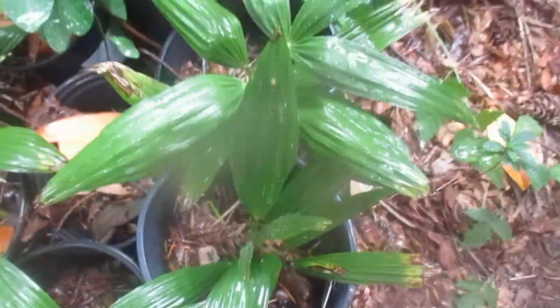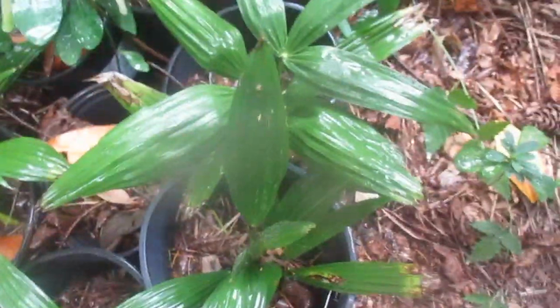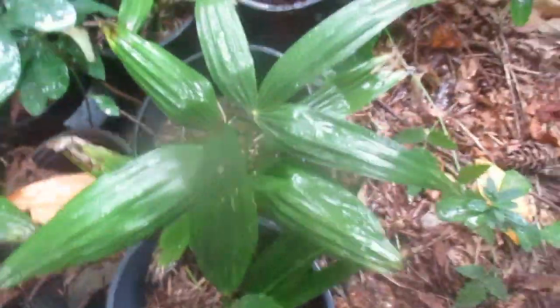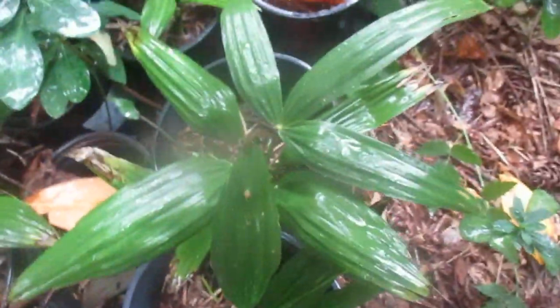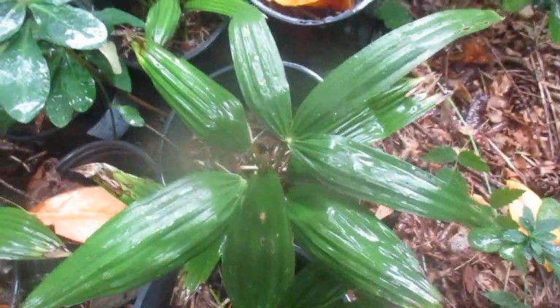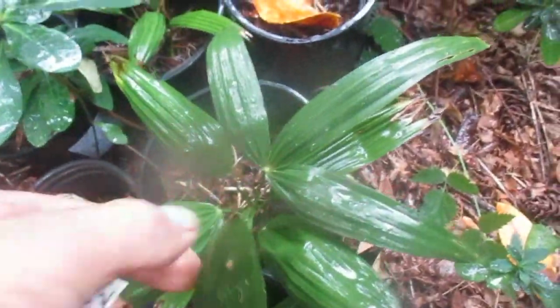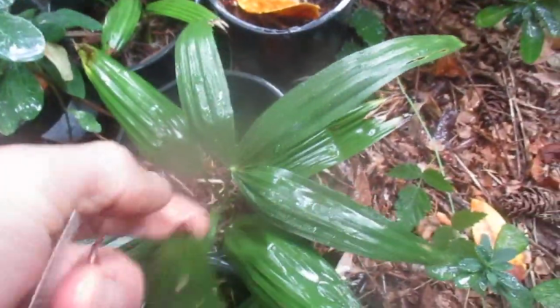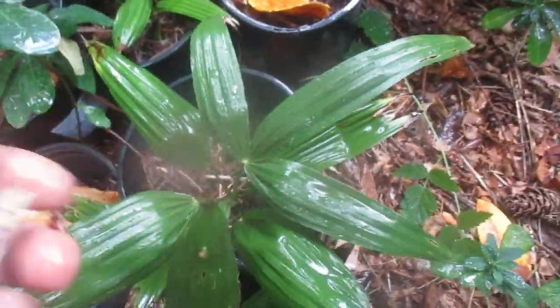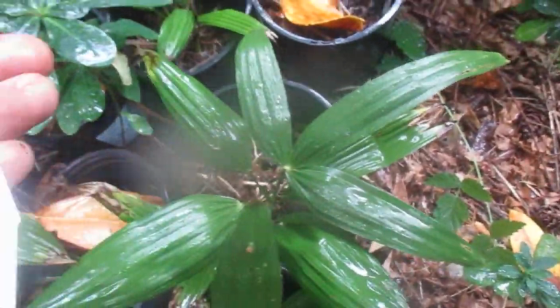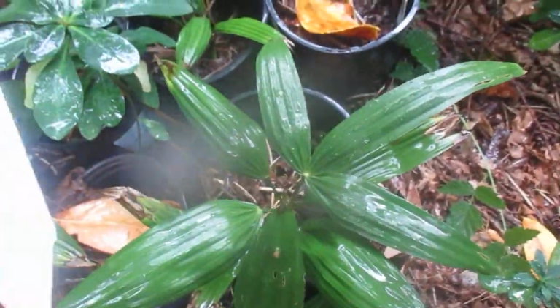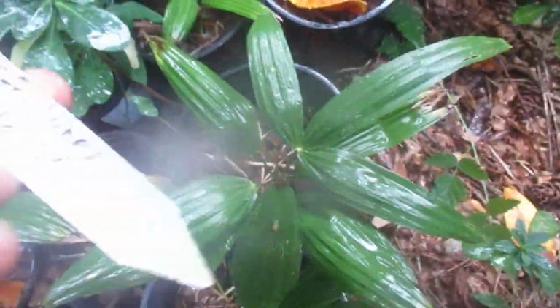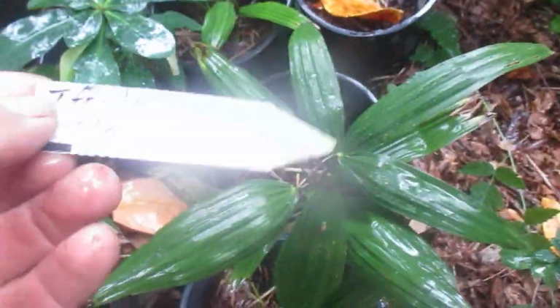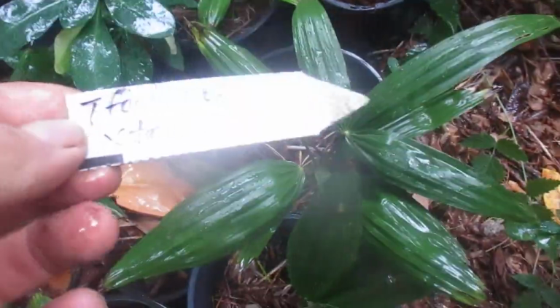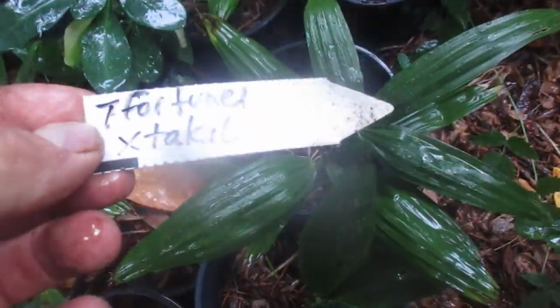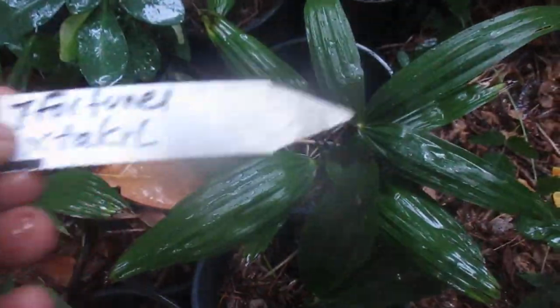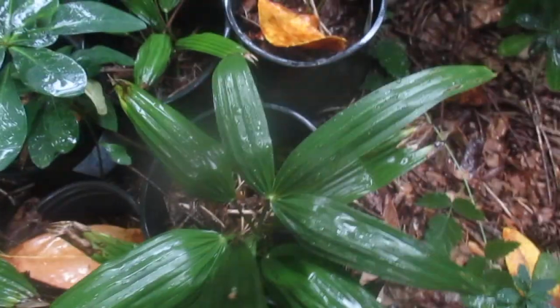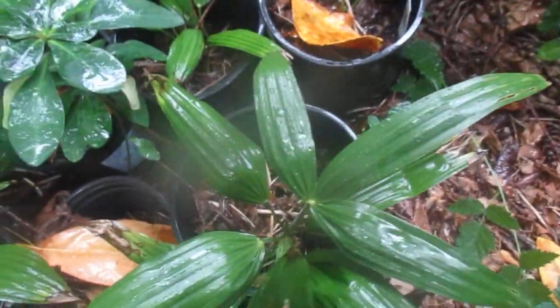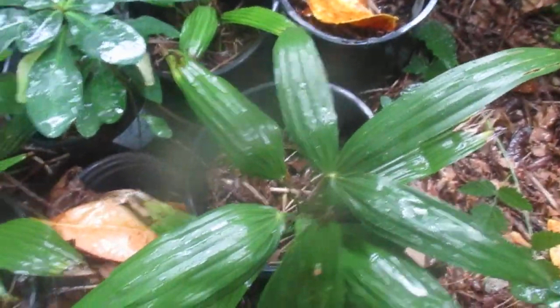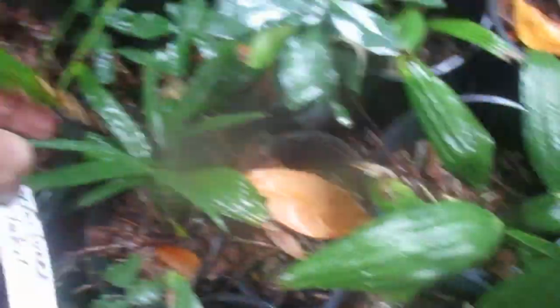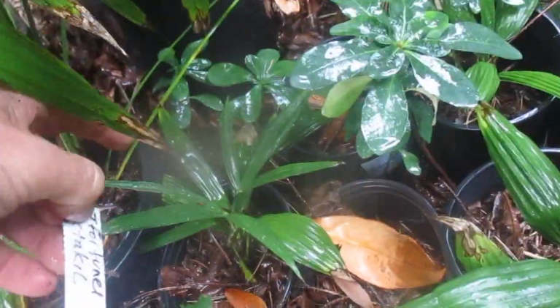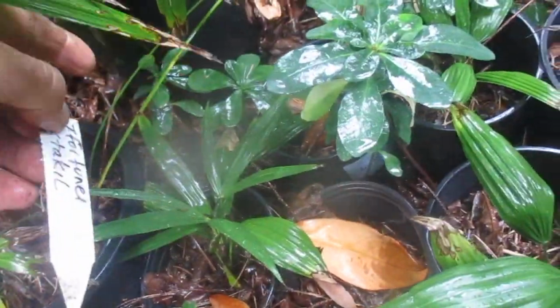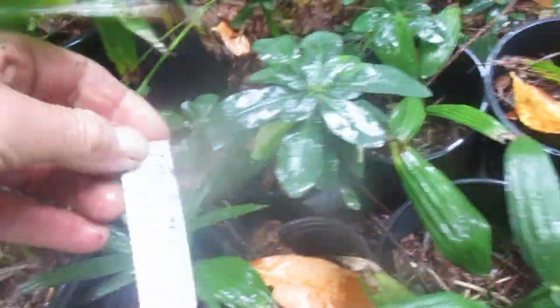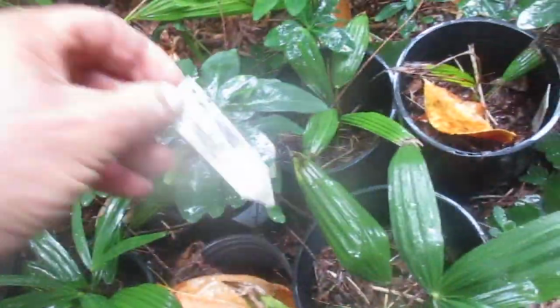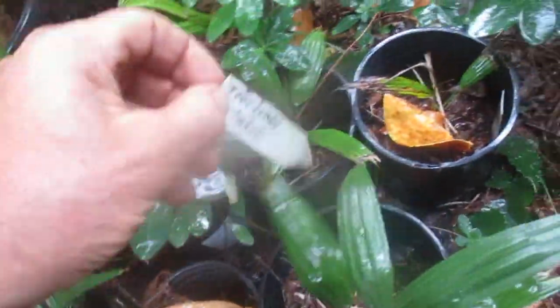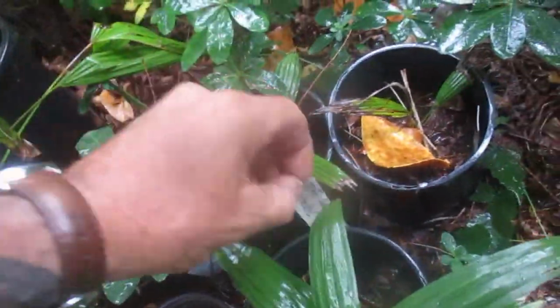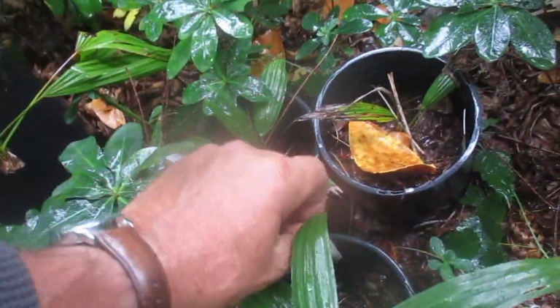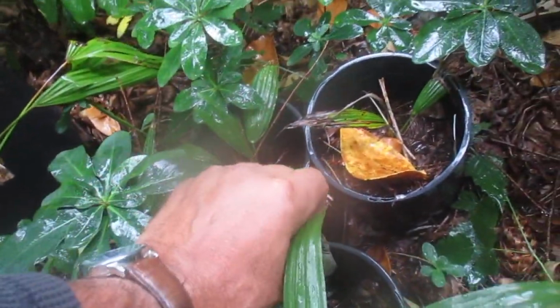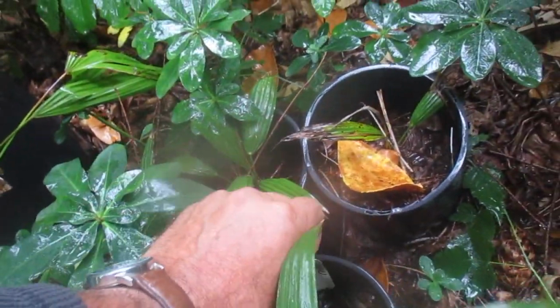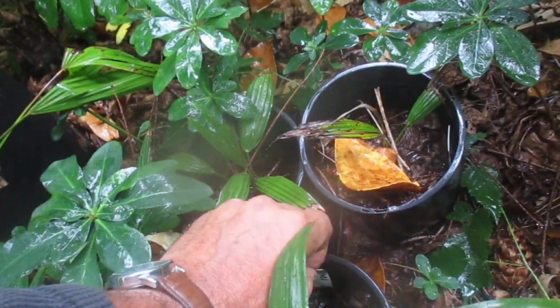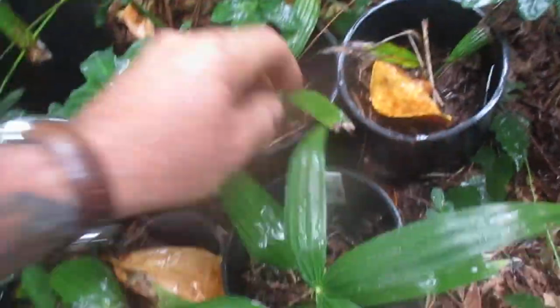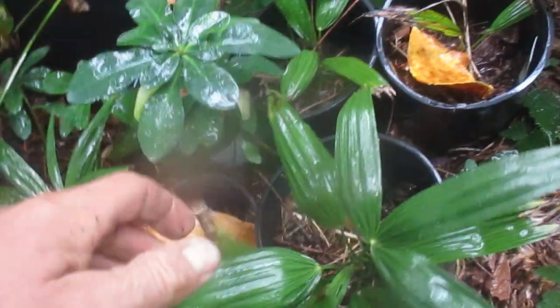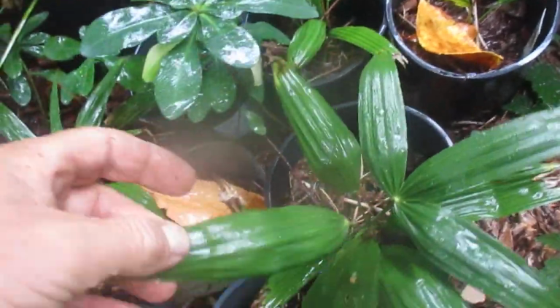See this Trachycarpus fortunei. This is a Trachycarpus fortunei cross takeheel. These guys have been outside since seedling size.